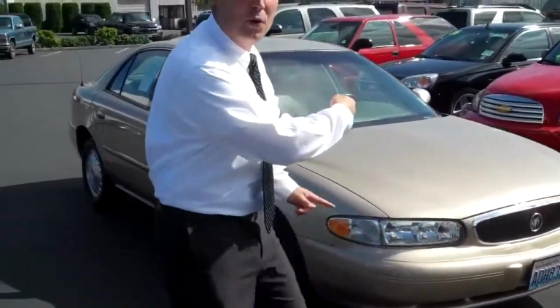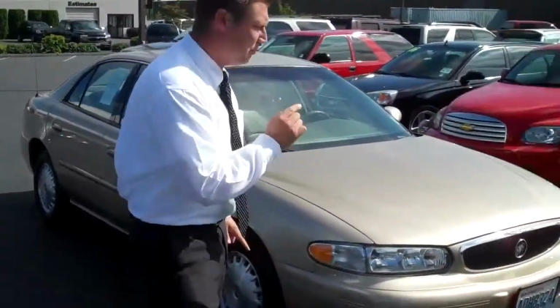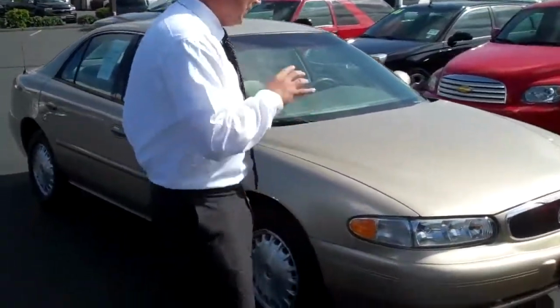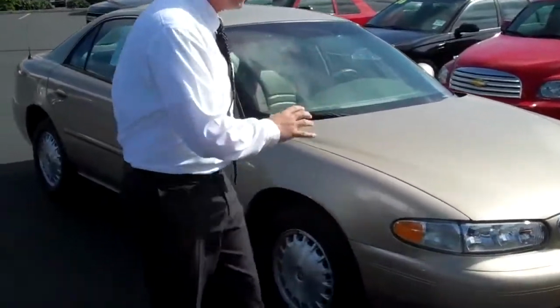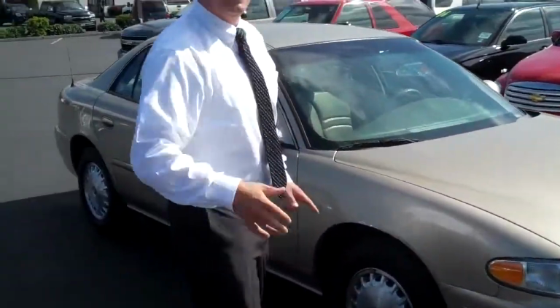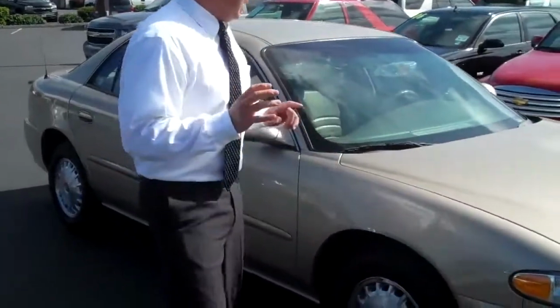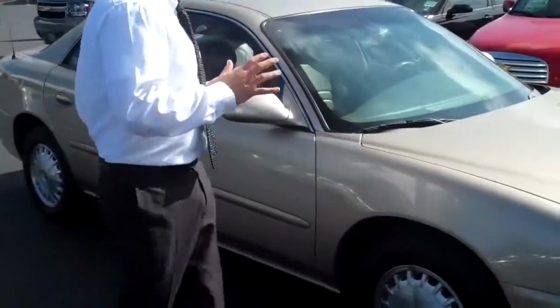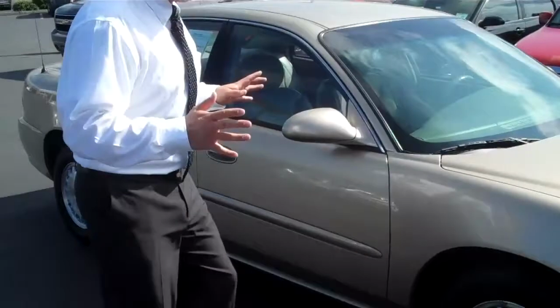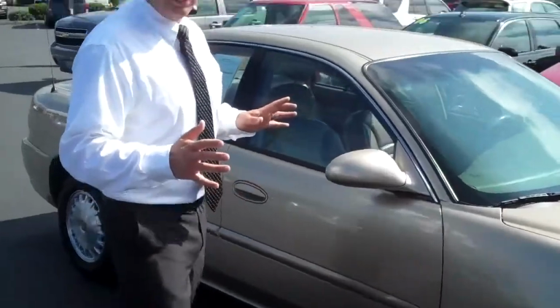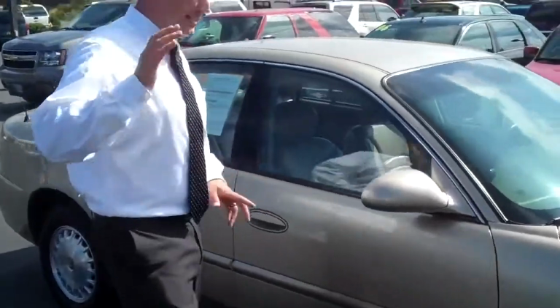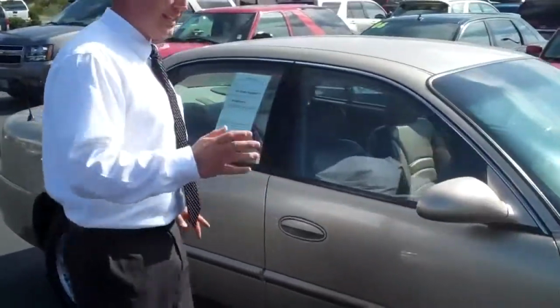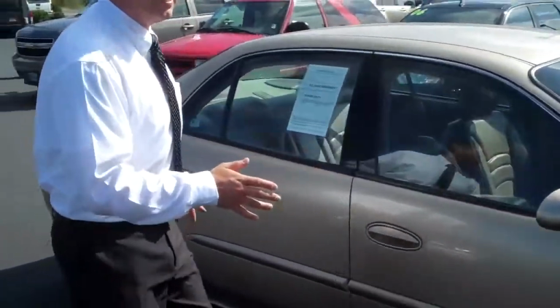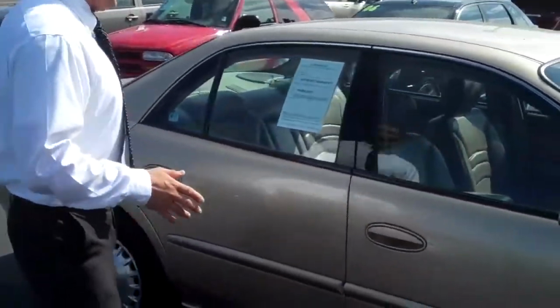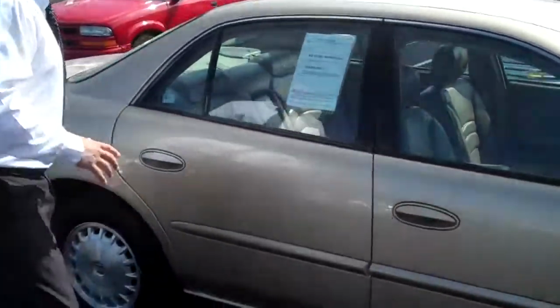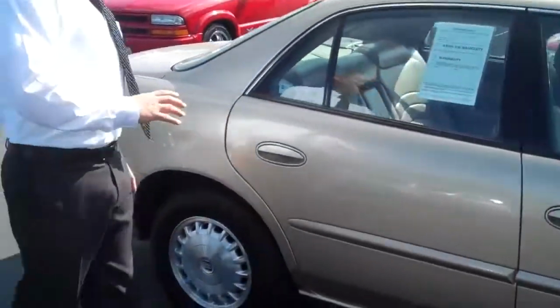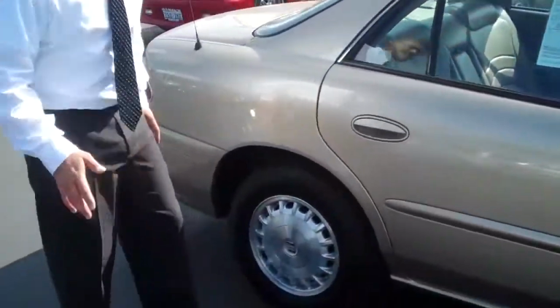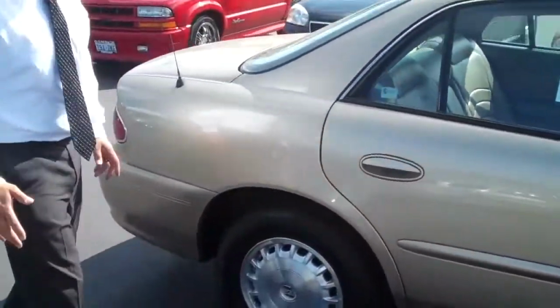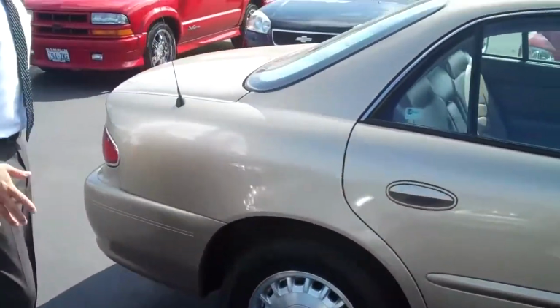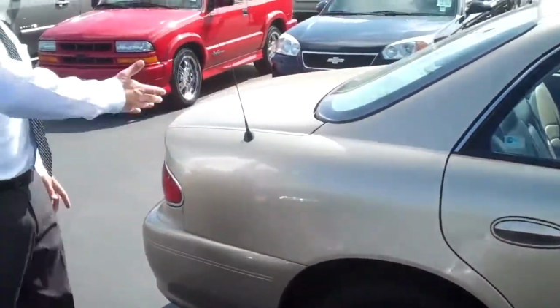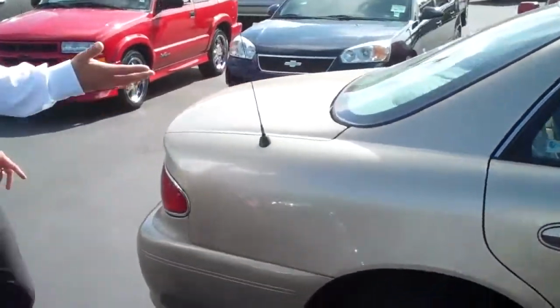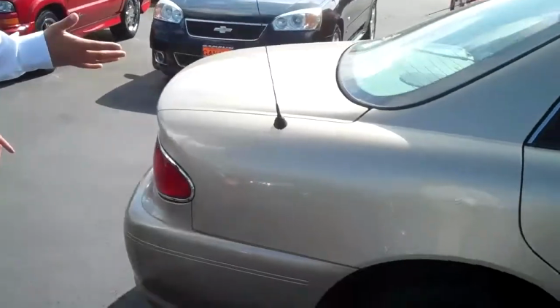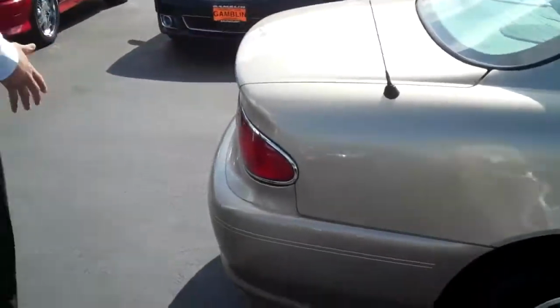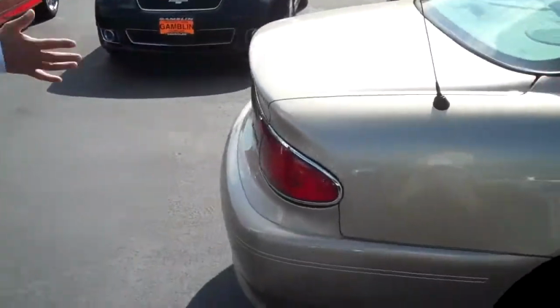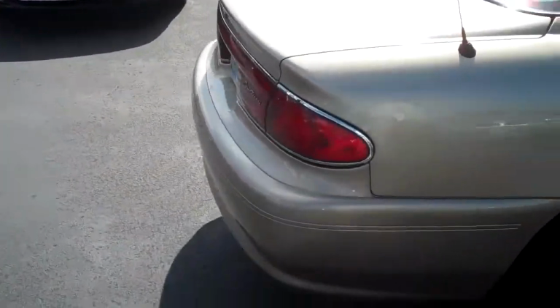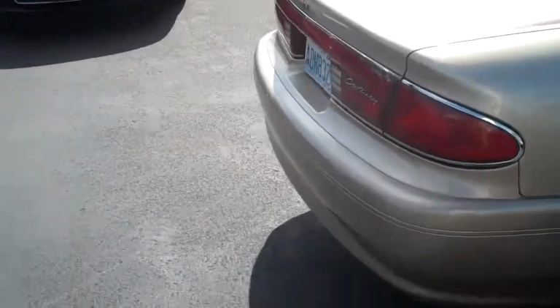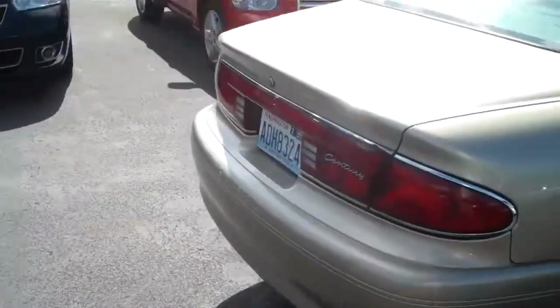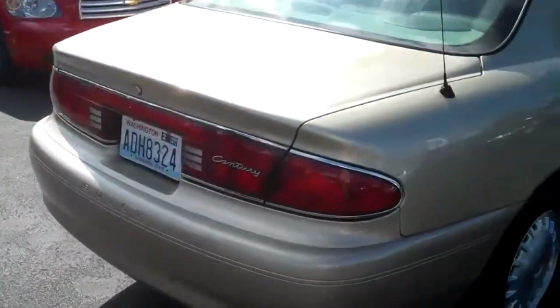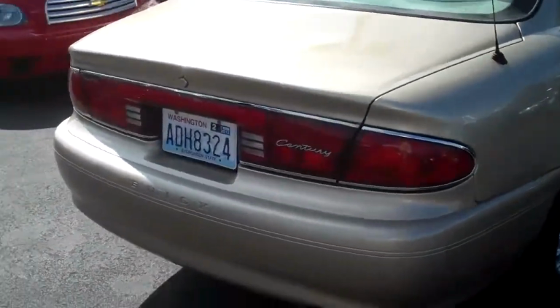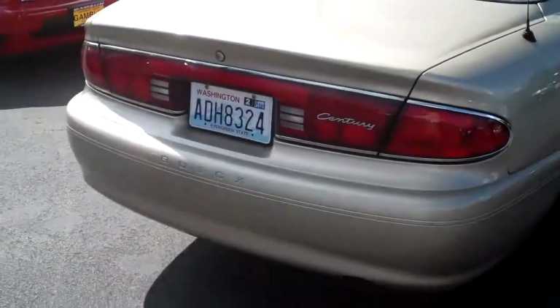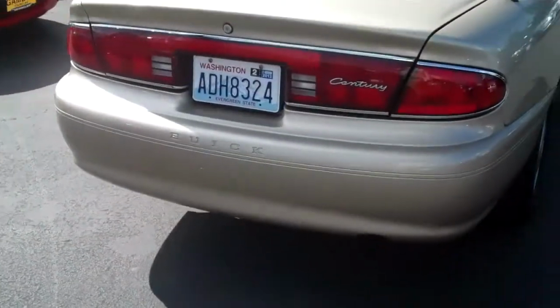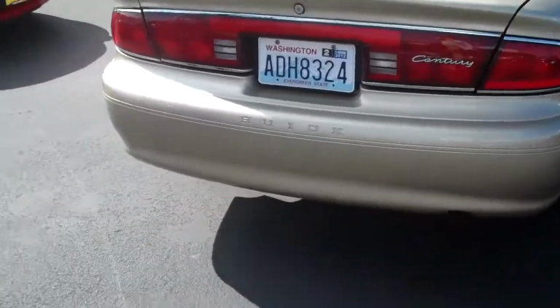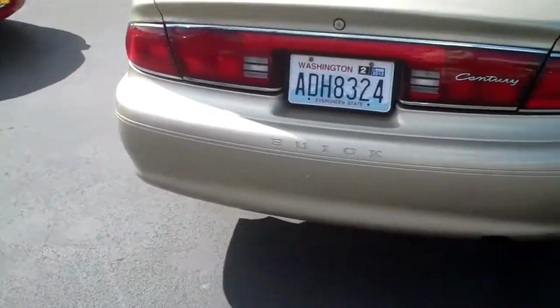2004 Buick Century. It's an 04, and it has 68,000 miles. It's just unbelievable. Golden color — my favorite color. We've come all the way around, and the body is pristine.